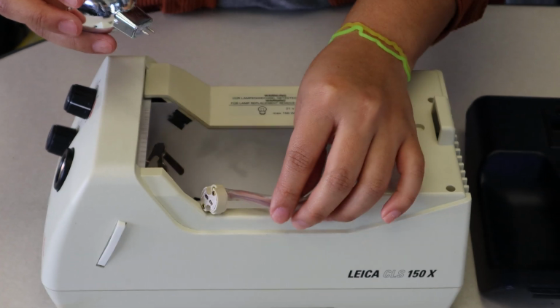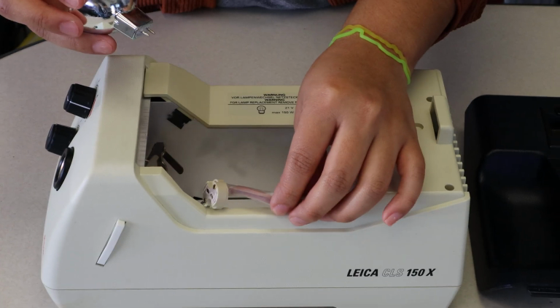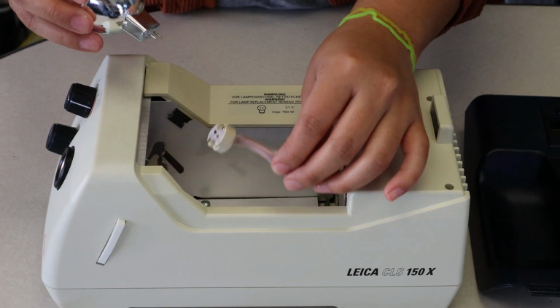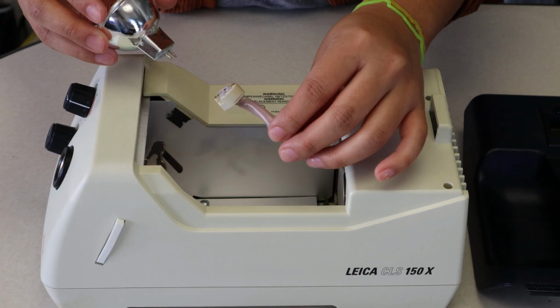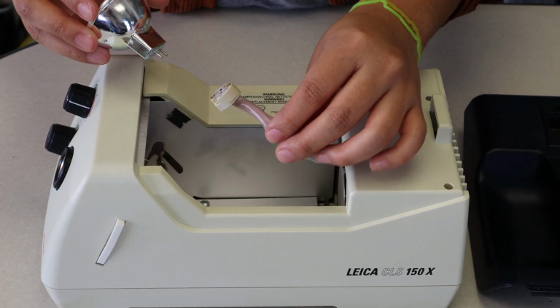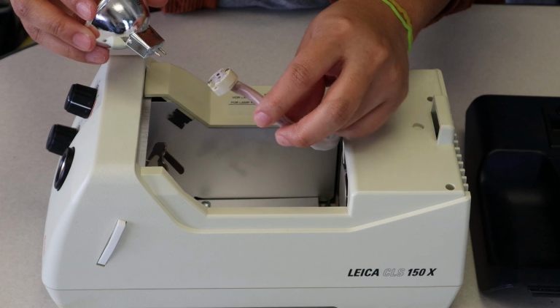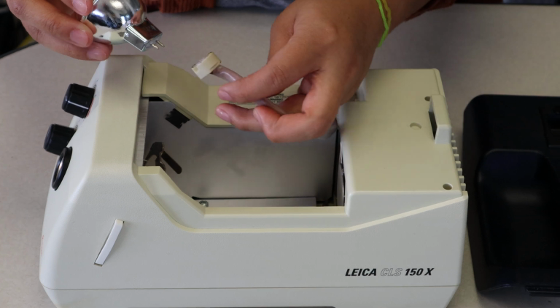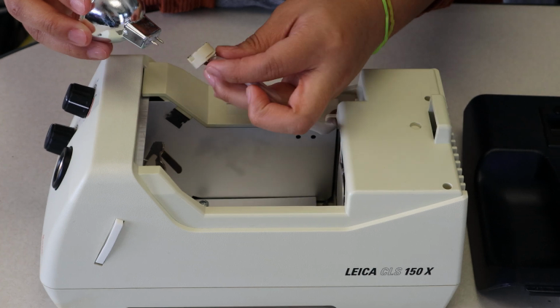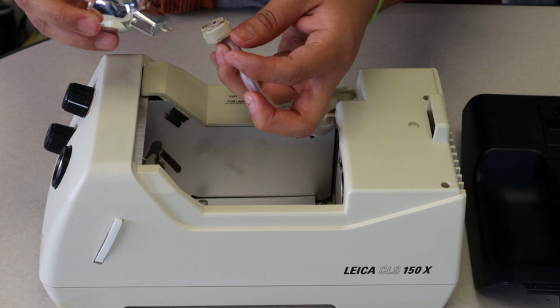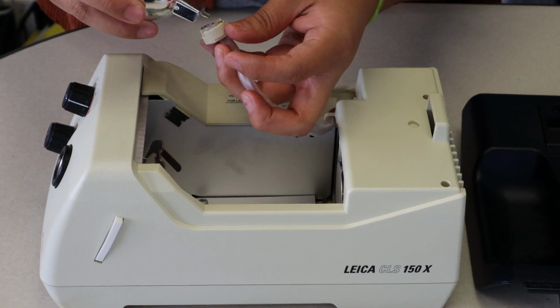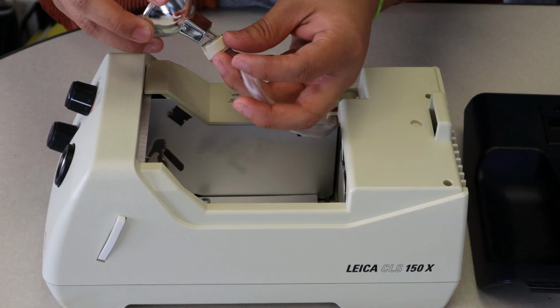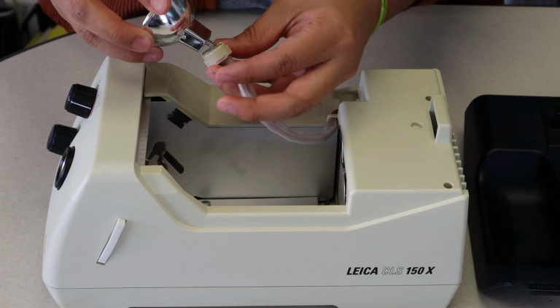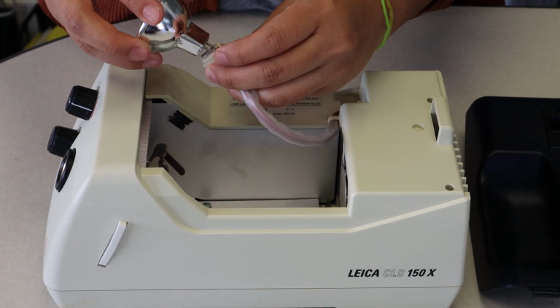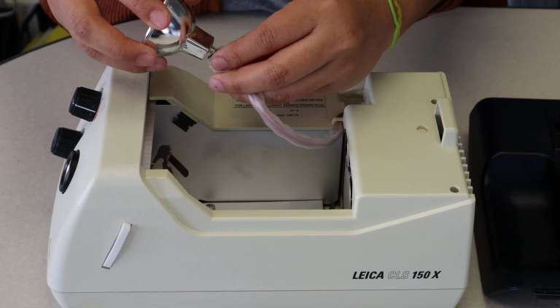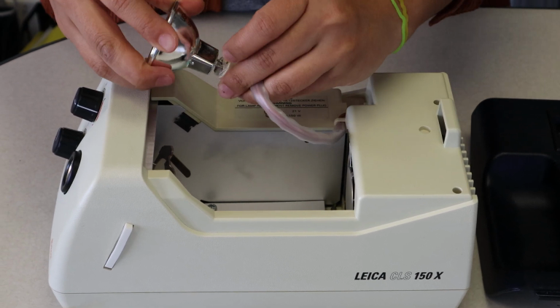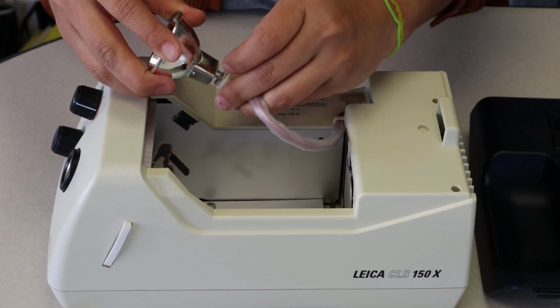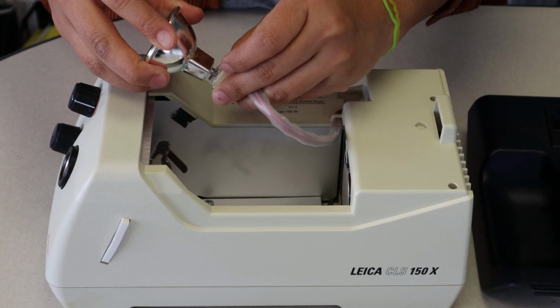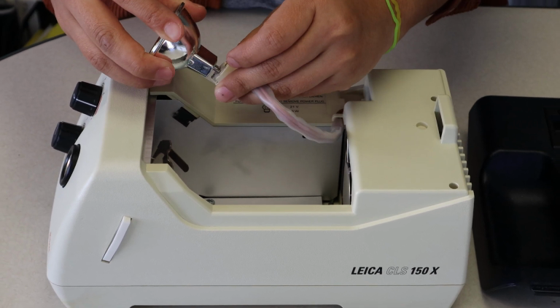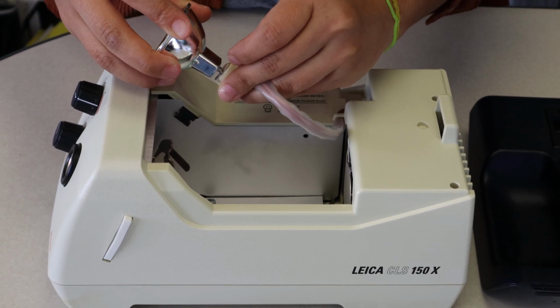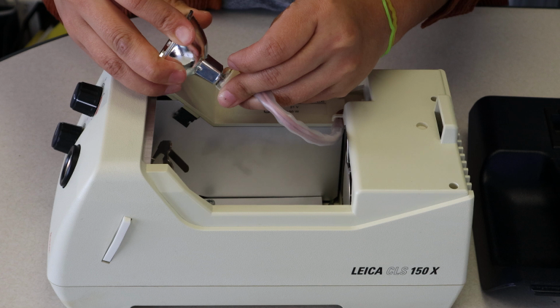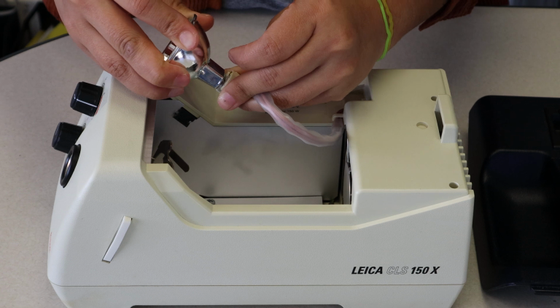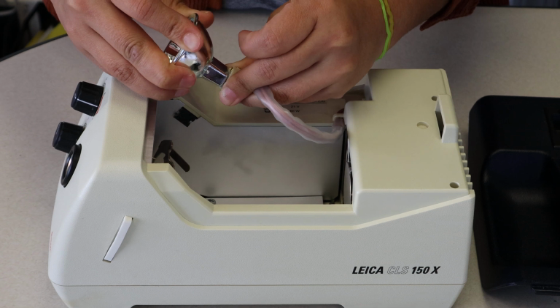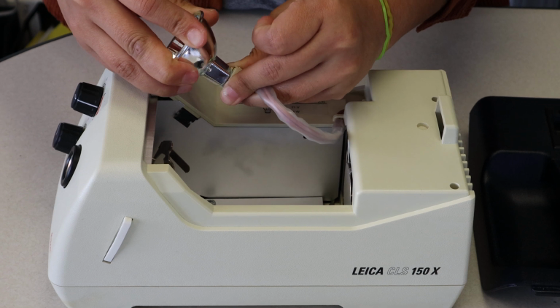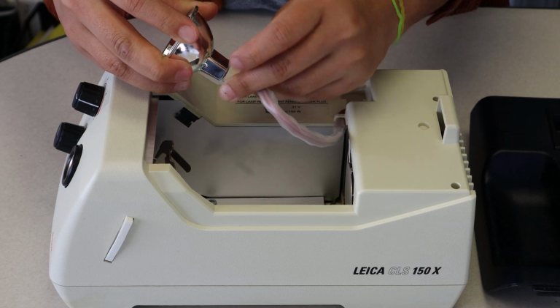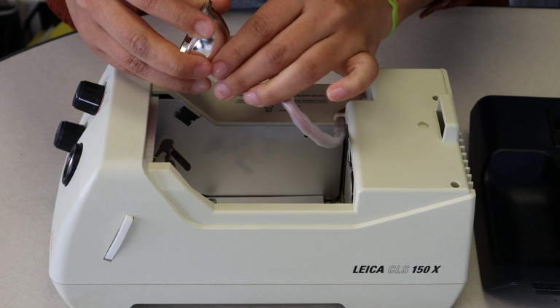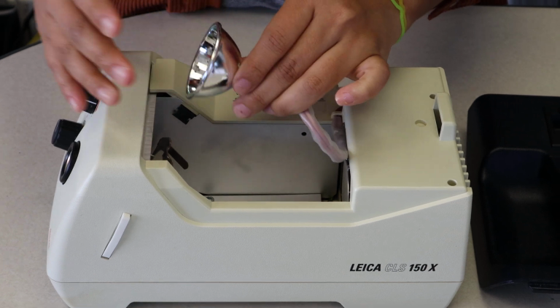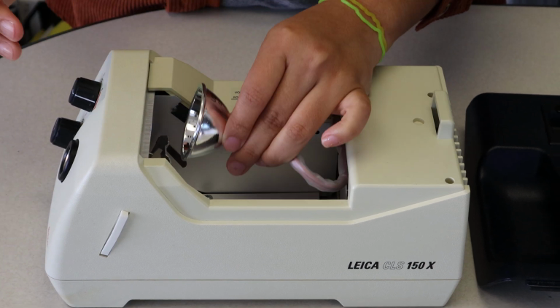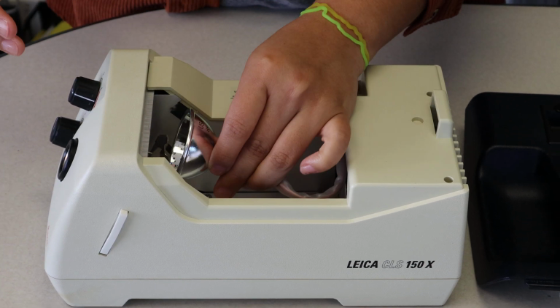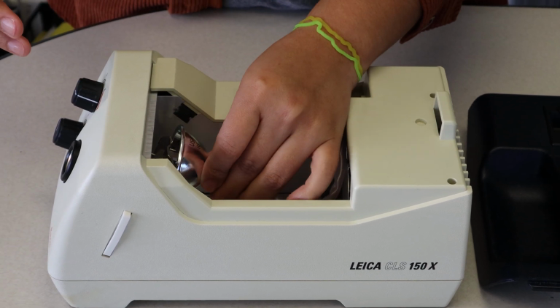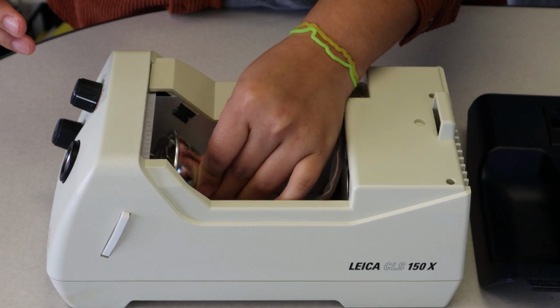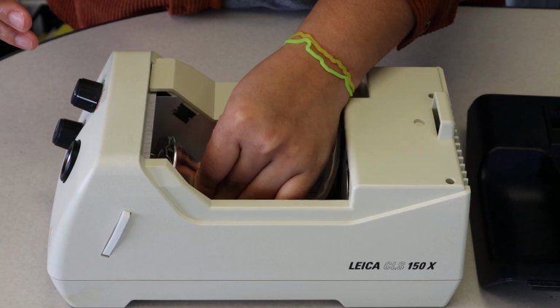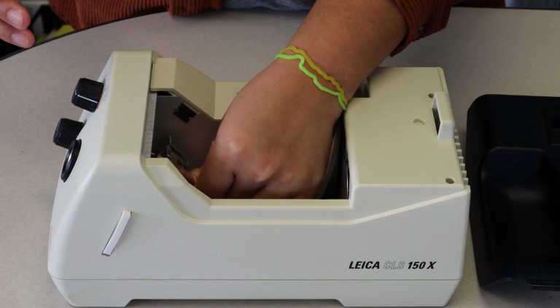Once you do that, you'll grab your new bulb, do the reverse — just plug it into the socket. Make sure you press it in firmly; it doesn't matter which way it goes. And then just slide the bulb back into the clip housing.